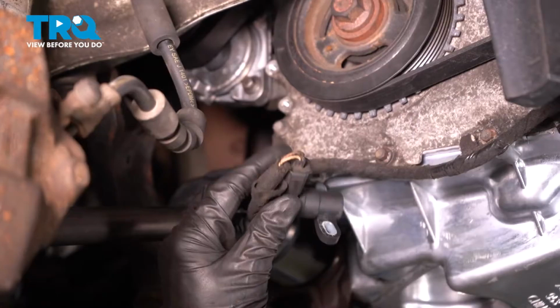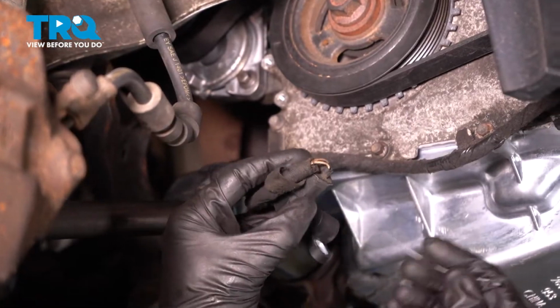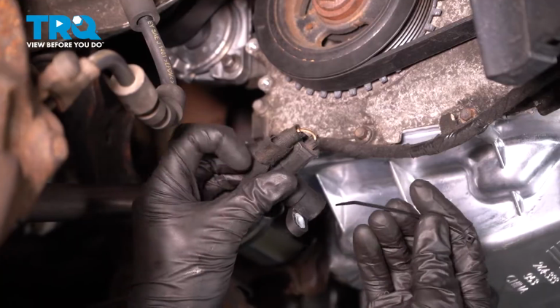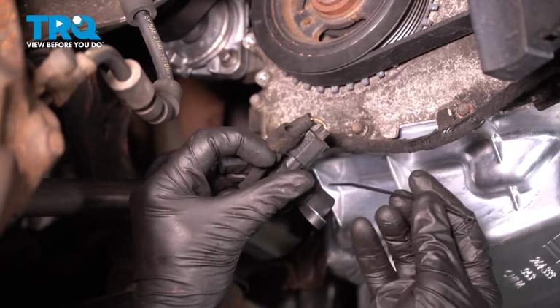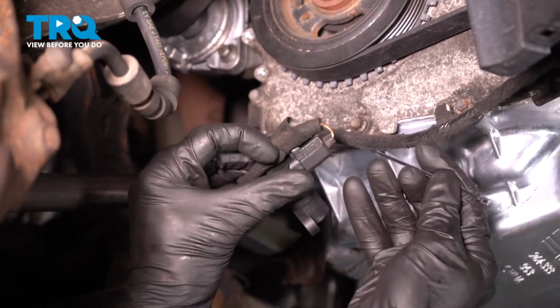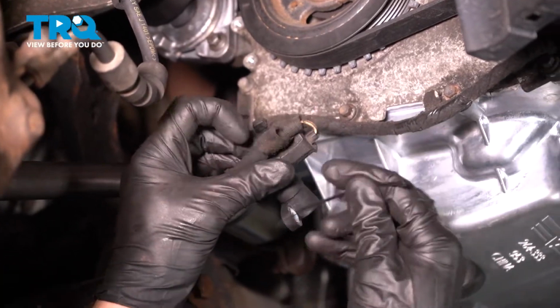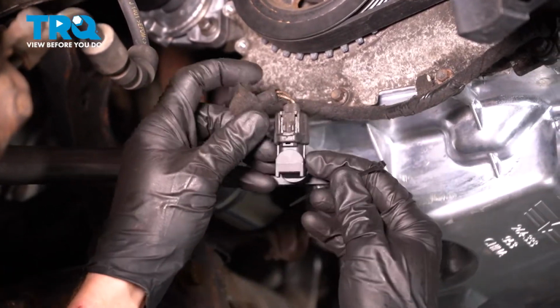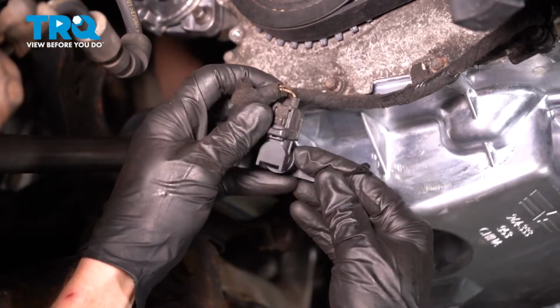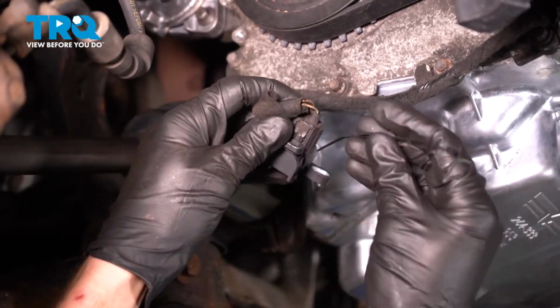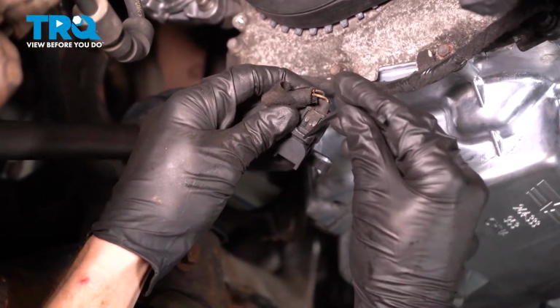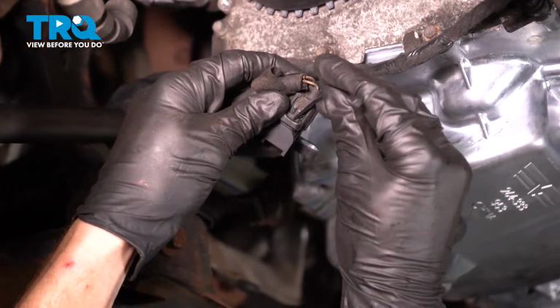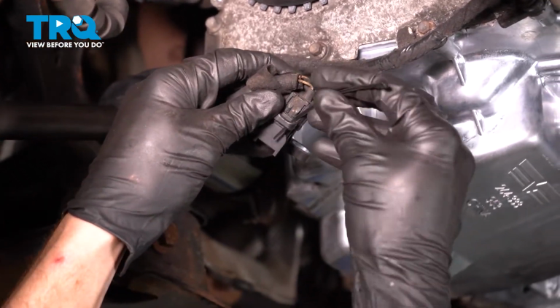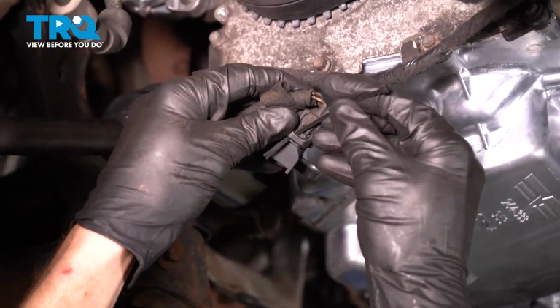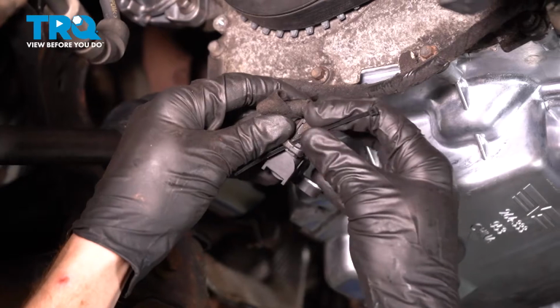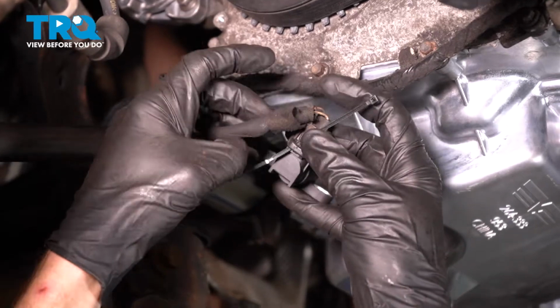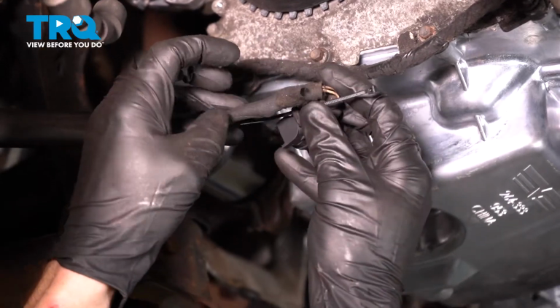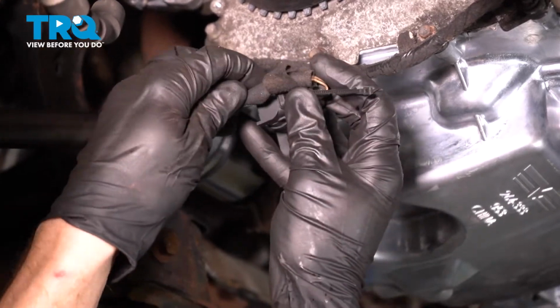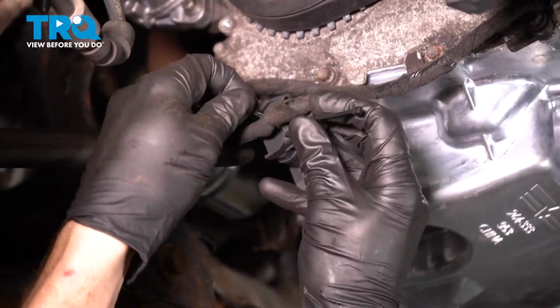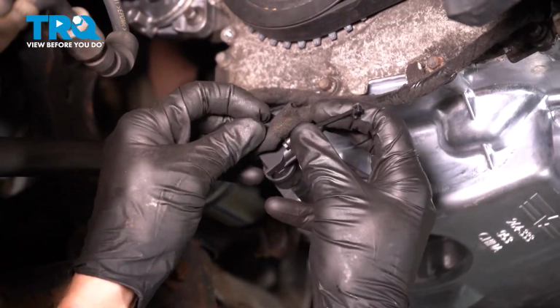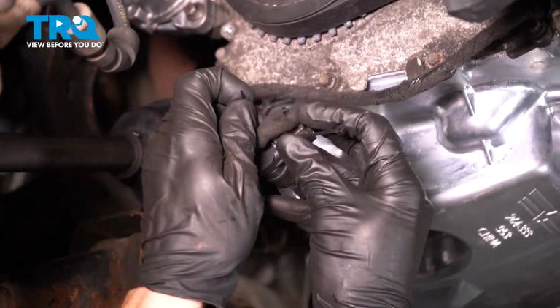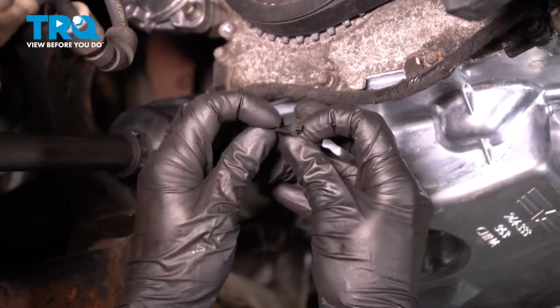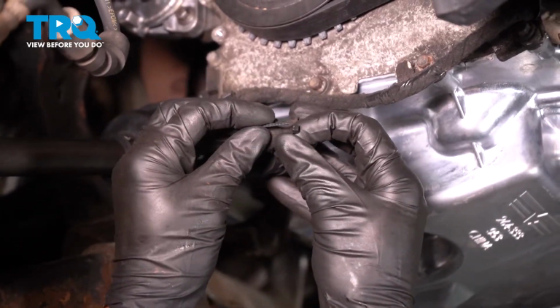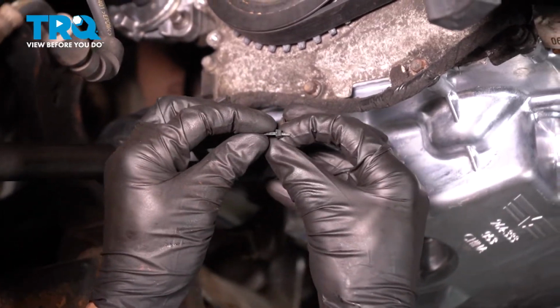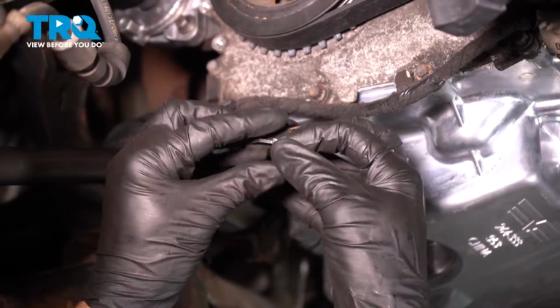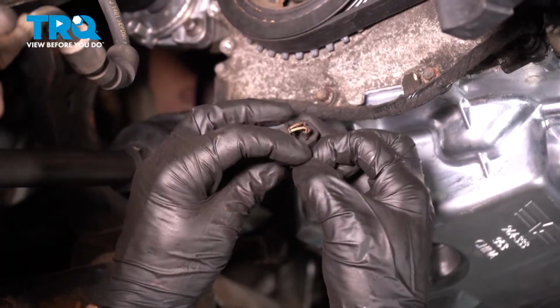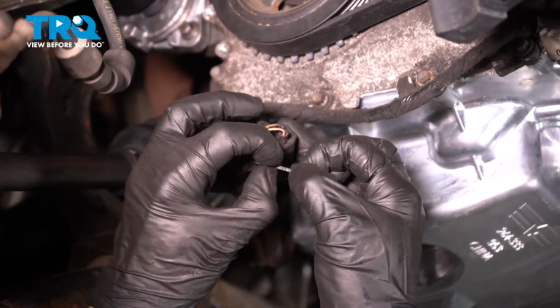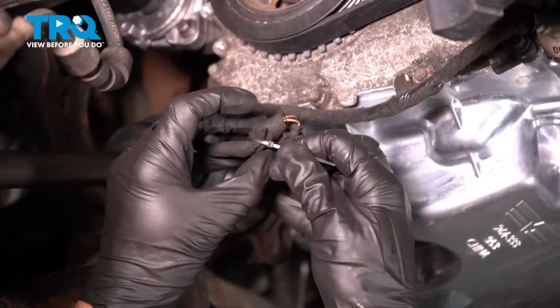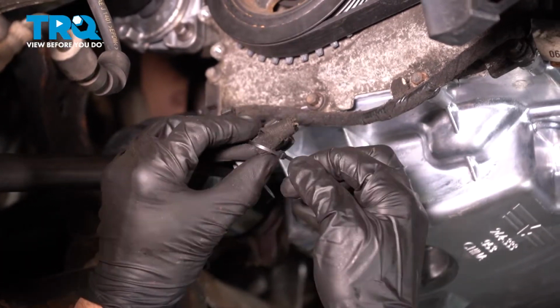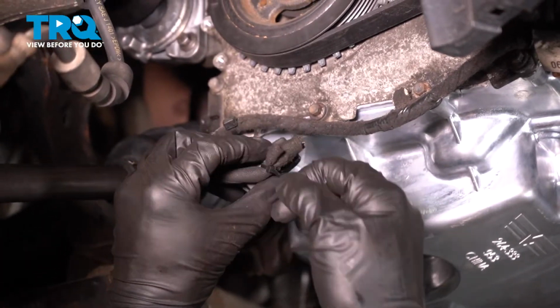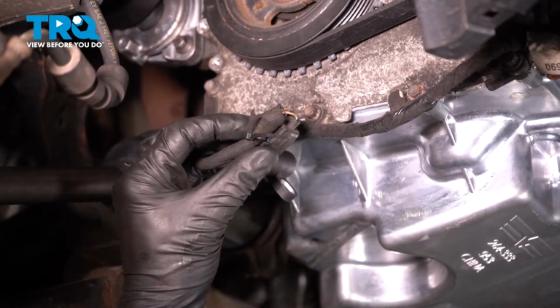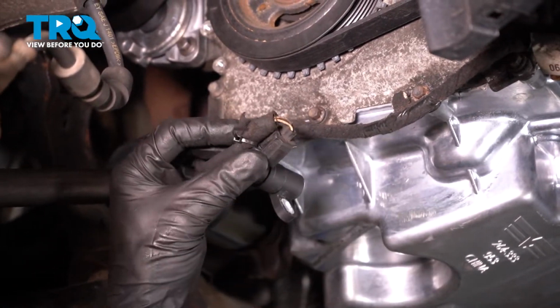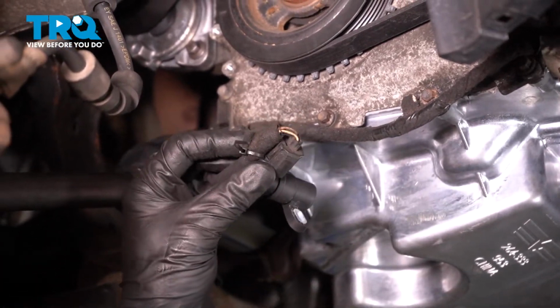After that, we're going to continue on by re-securing the wiring to the electrical connector. Slide a wire tie through there, wrap it around the wiring, make sure it's nice and tight, and trim off the excess.